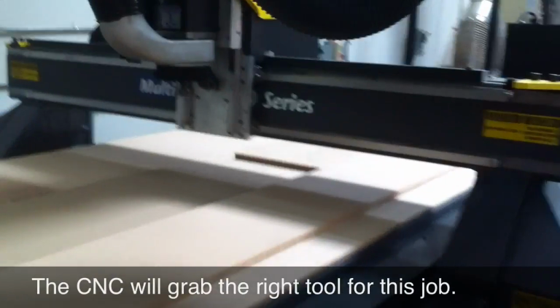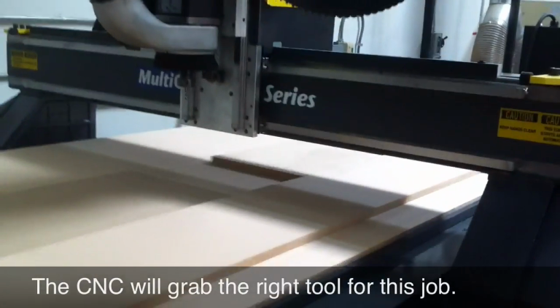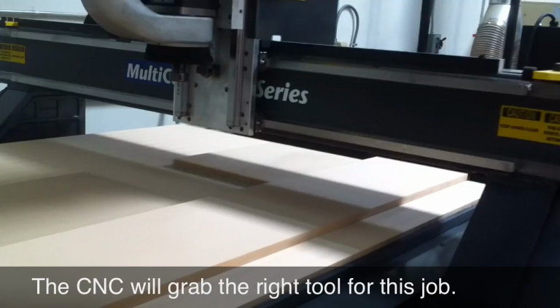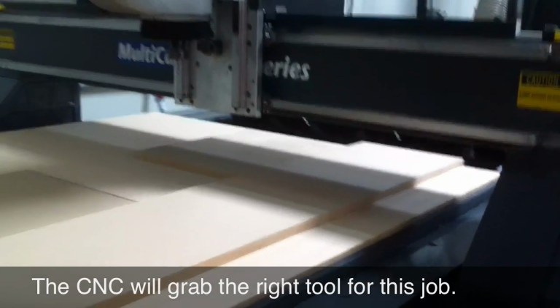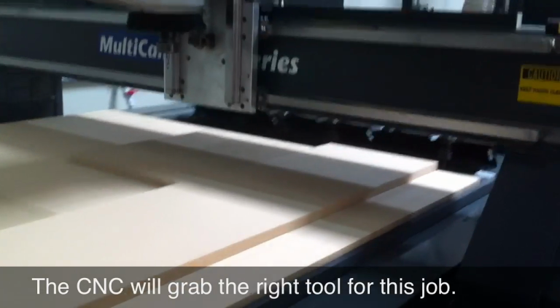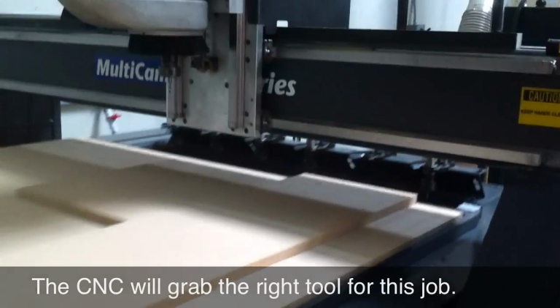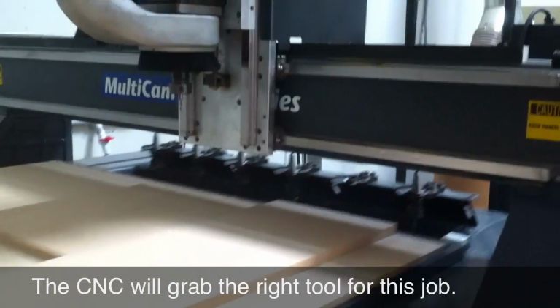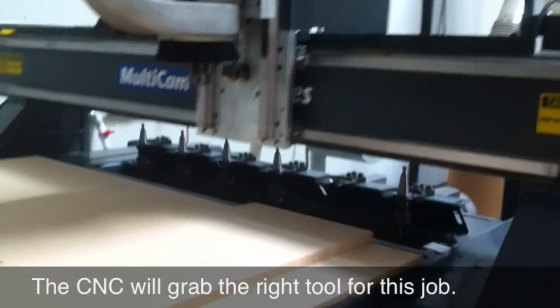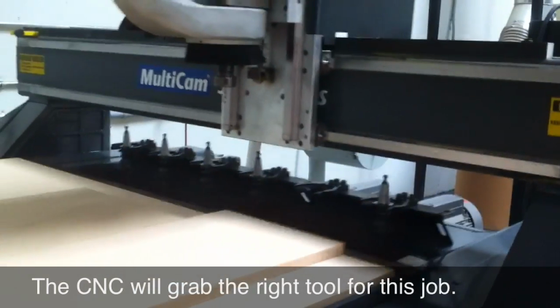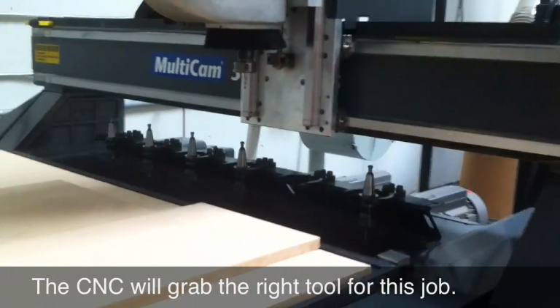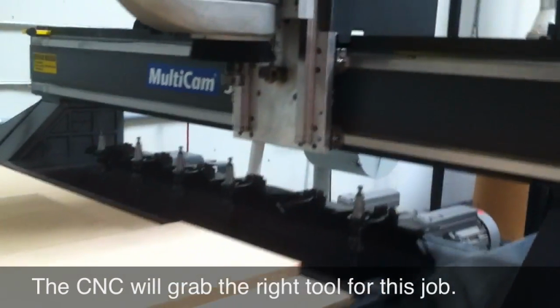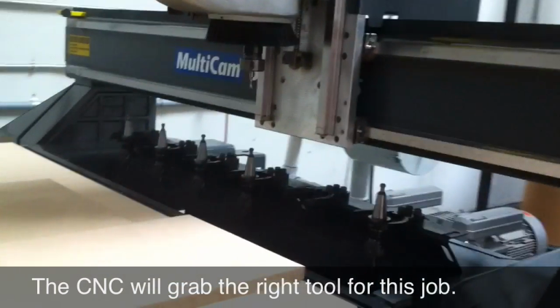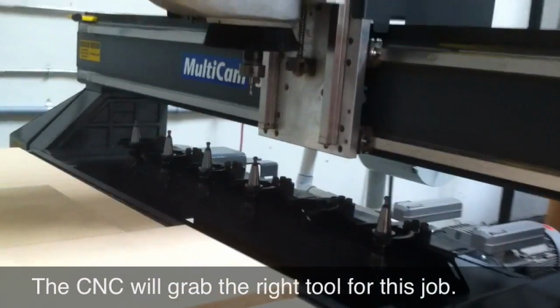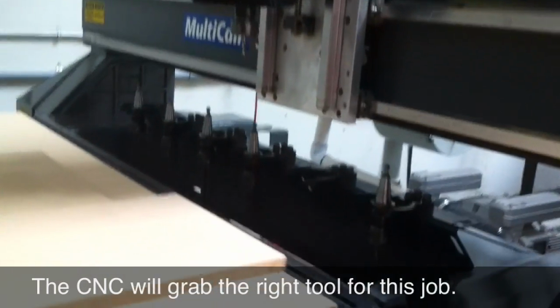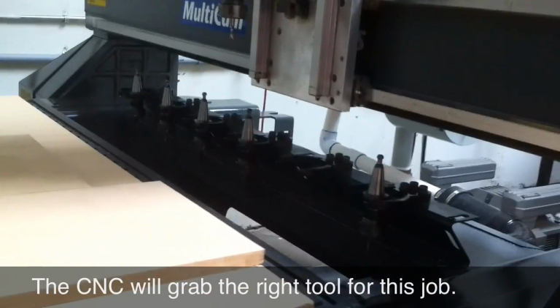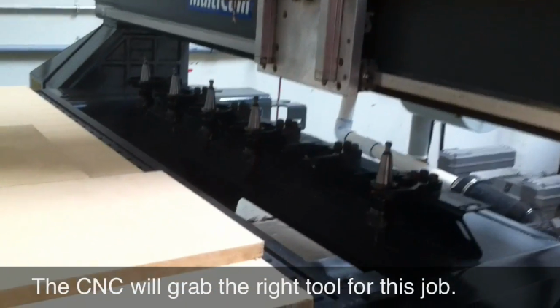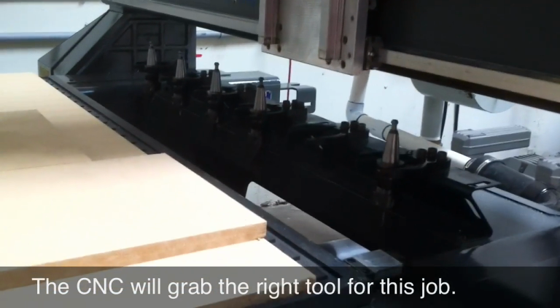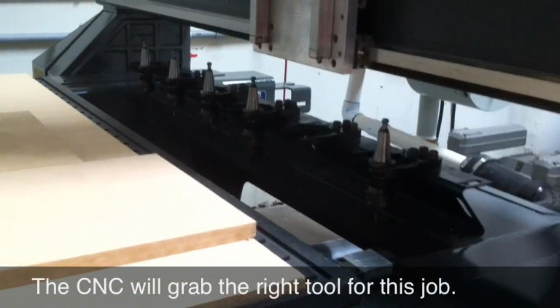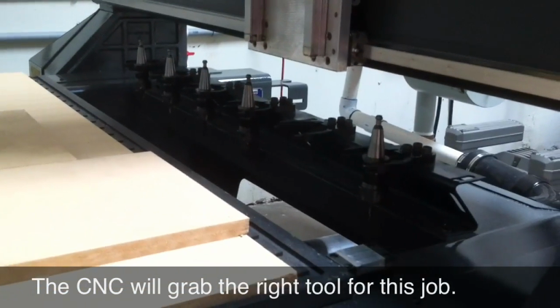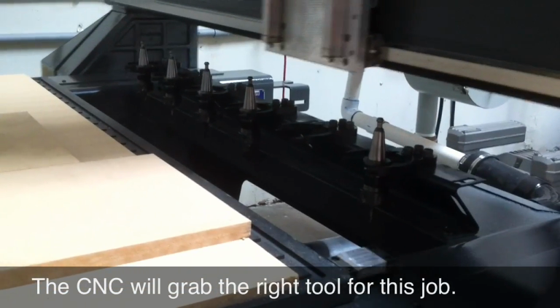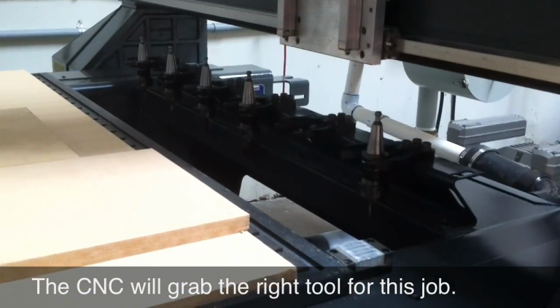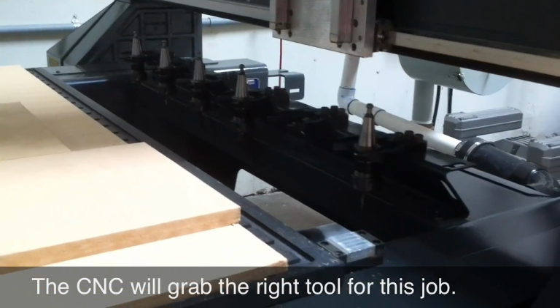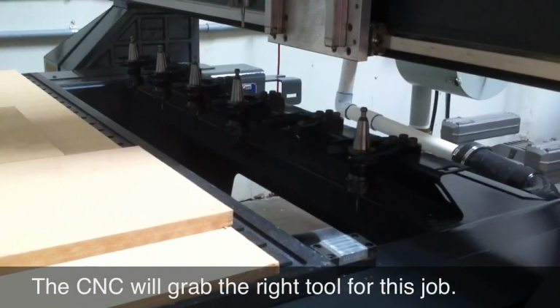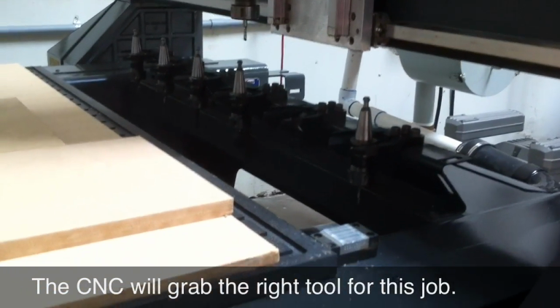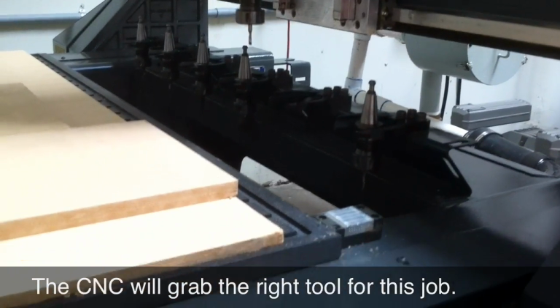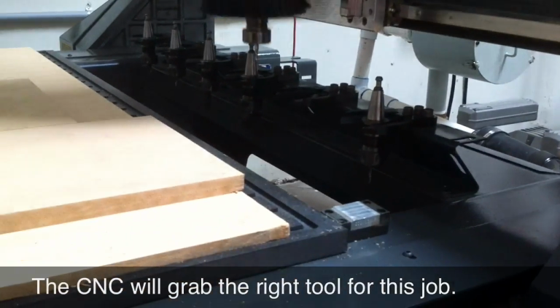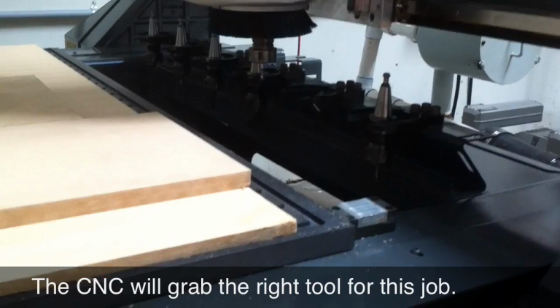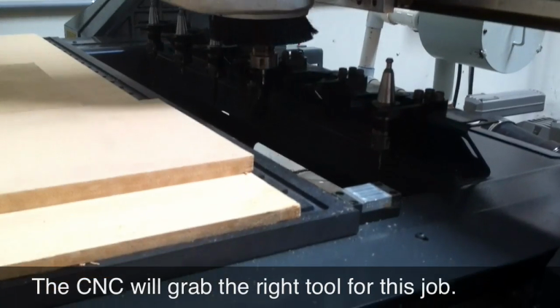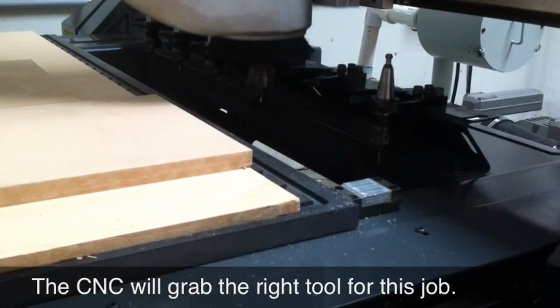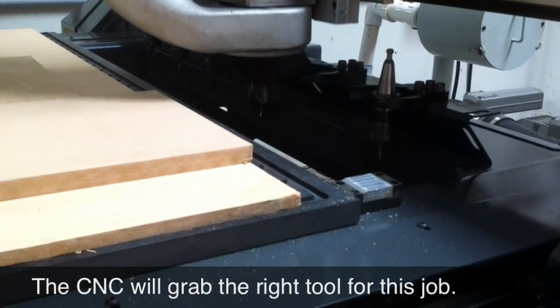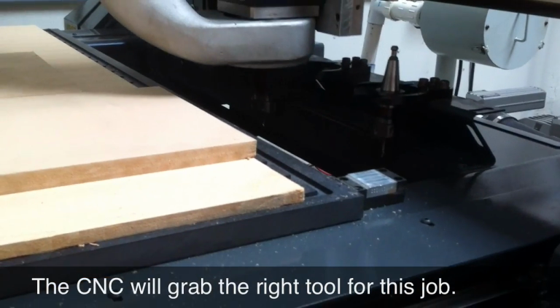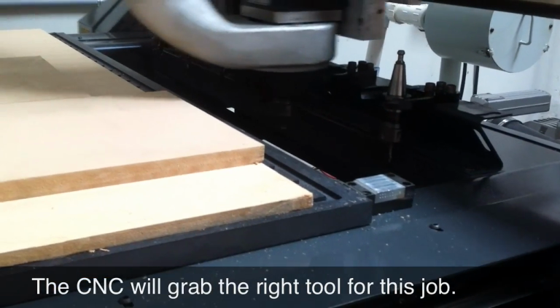Here we're executing a file, and the tool needed for the job is automatically grabbed by the CNC router and its 6th position automatic tool changer.